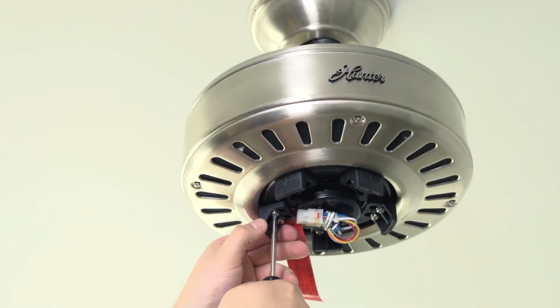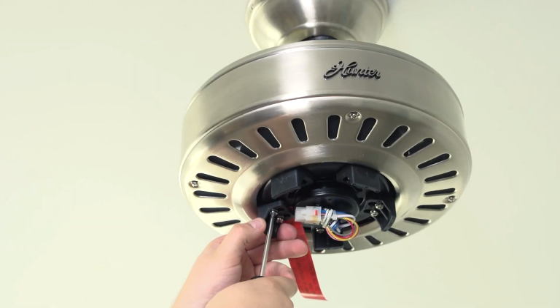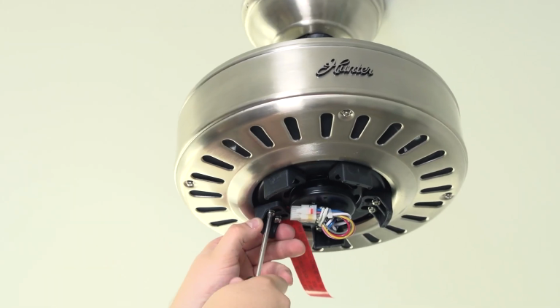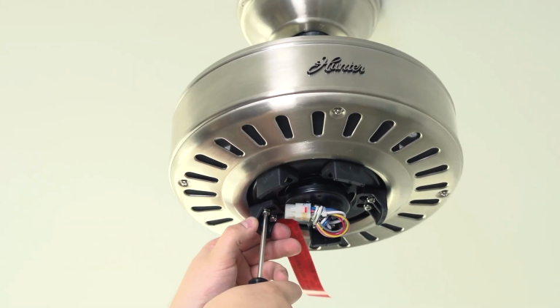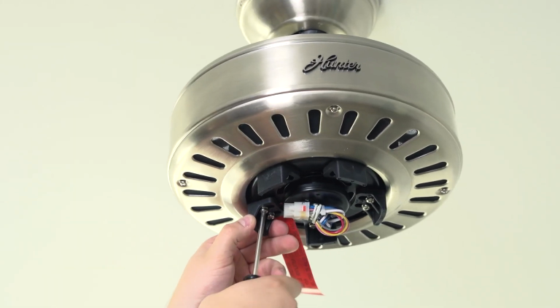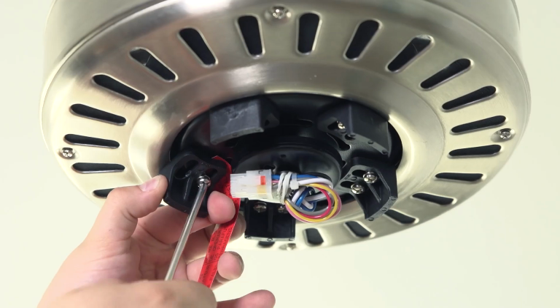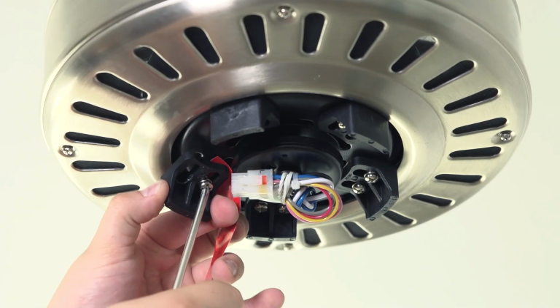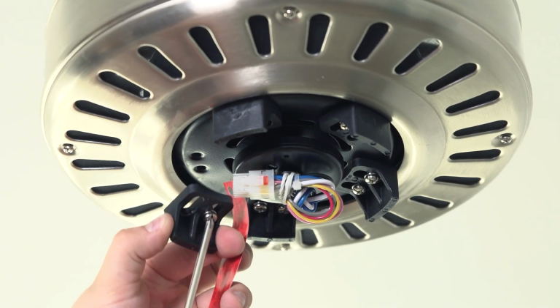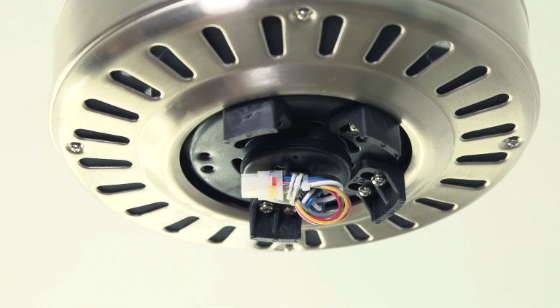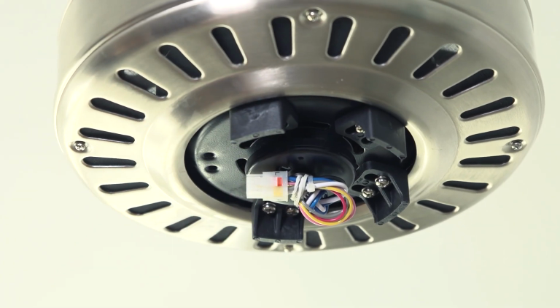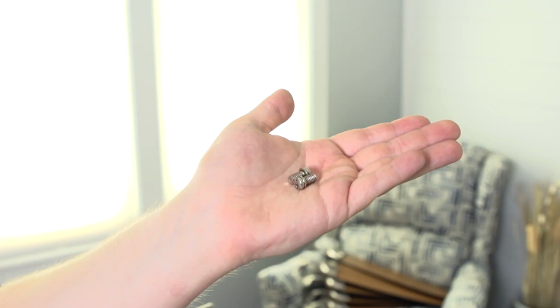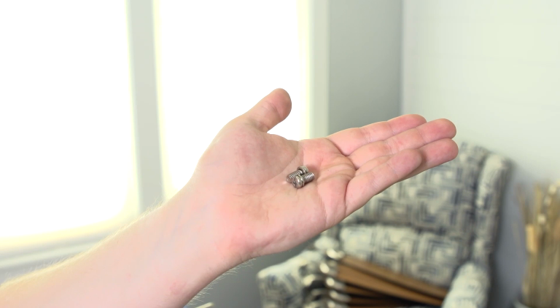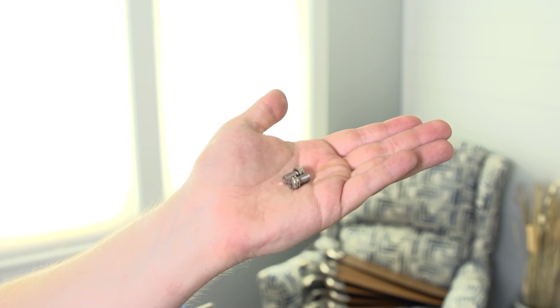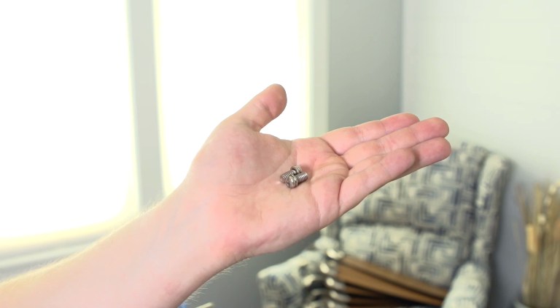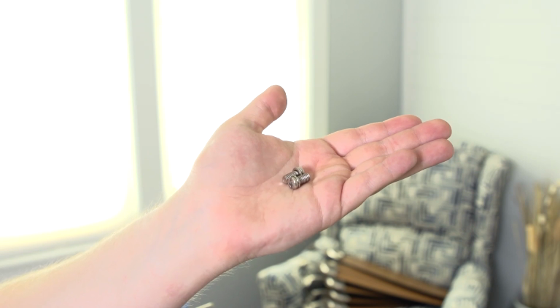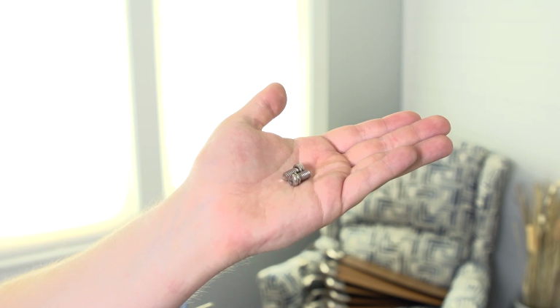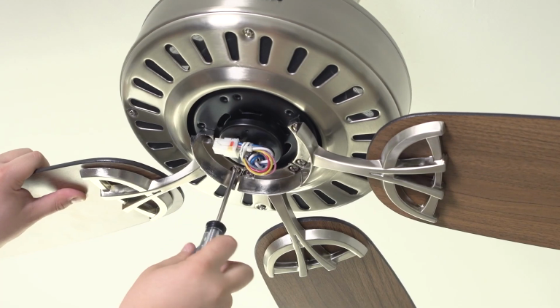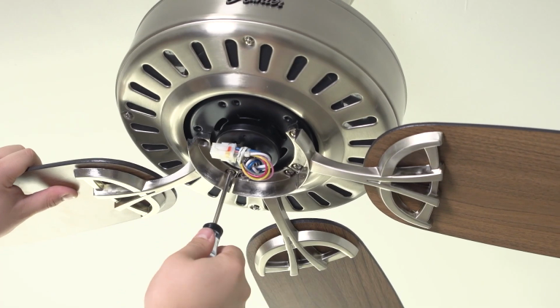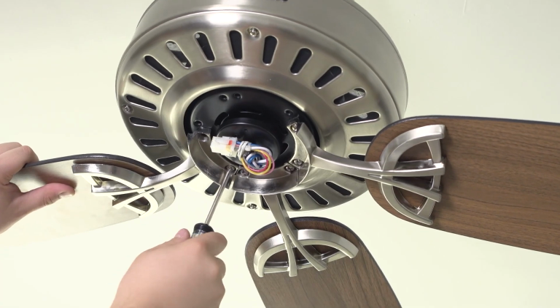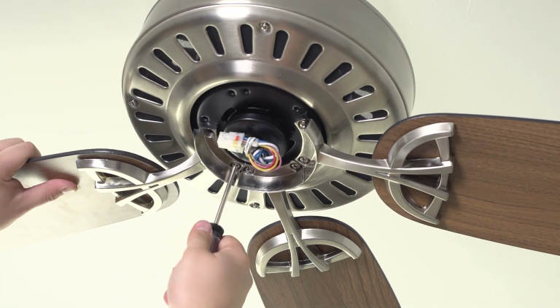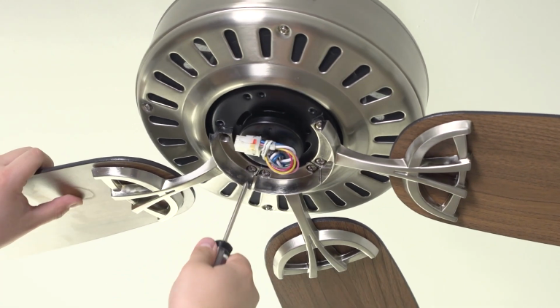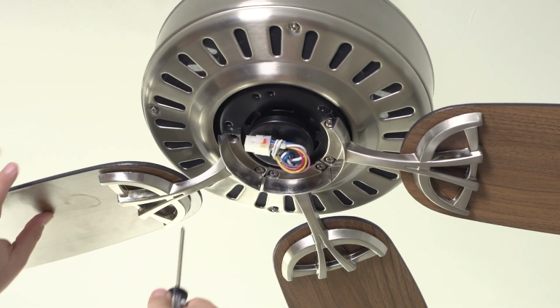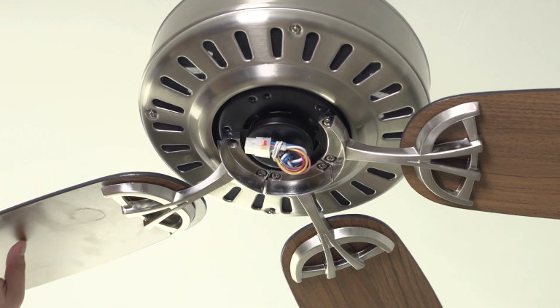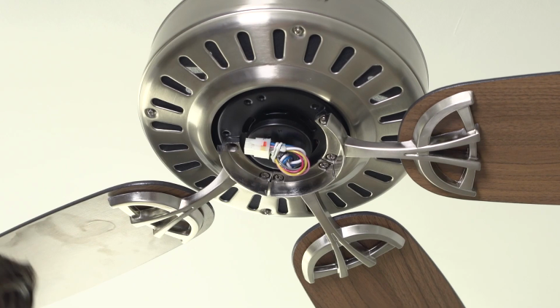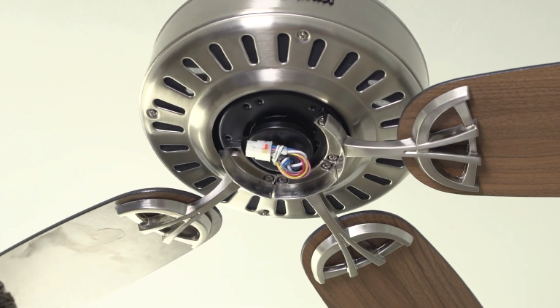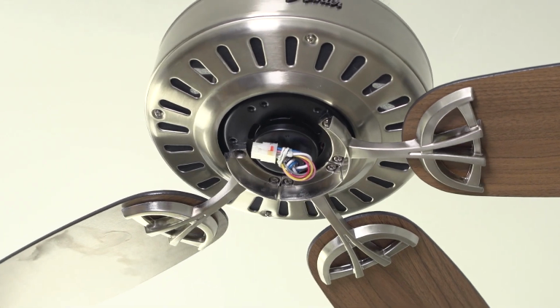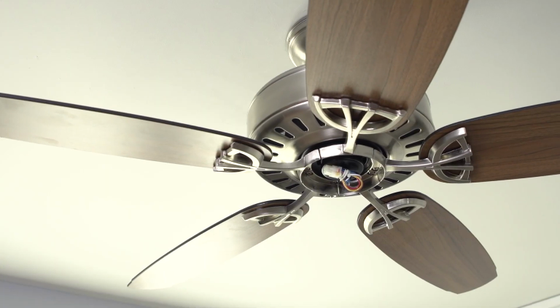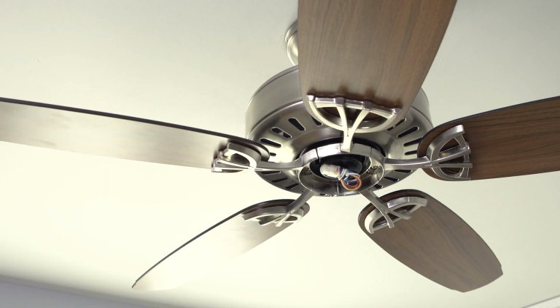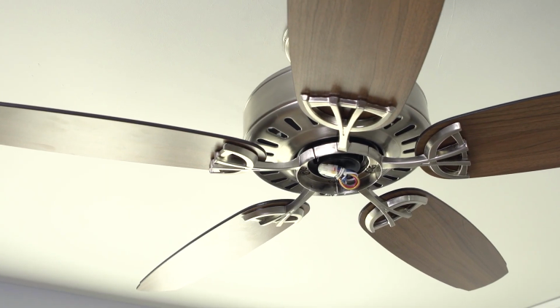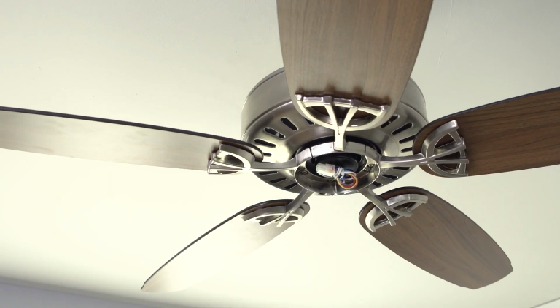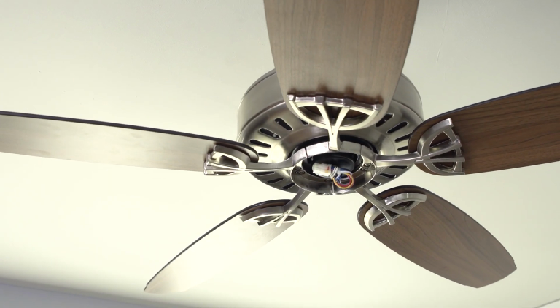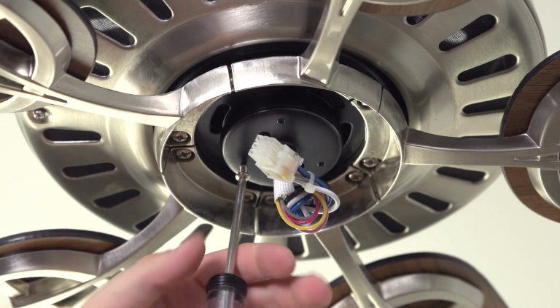Remove the blade screws from the shipping blocks on the motor. You can discard the shipping blocks but make sure to keep the screws. Secure the blade arm to the underside of the motor using the motor screws. Secure each blade arm to the motor.